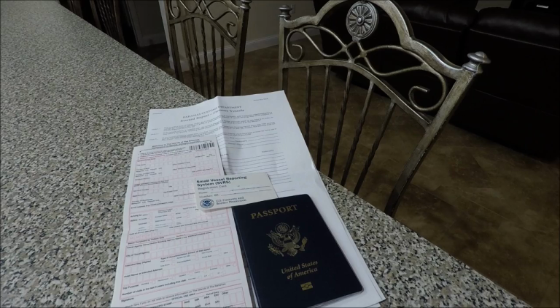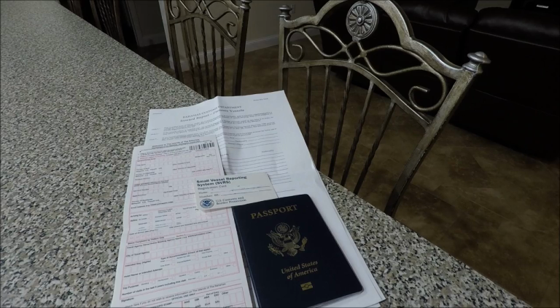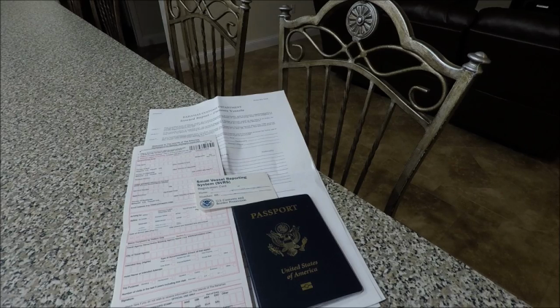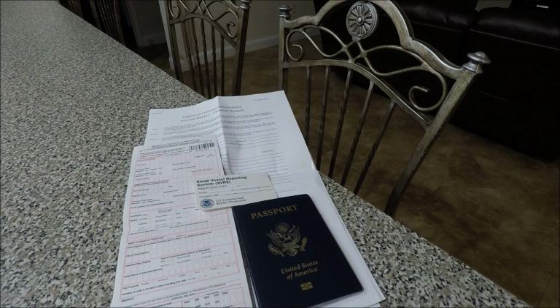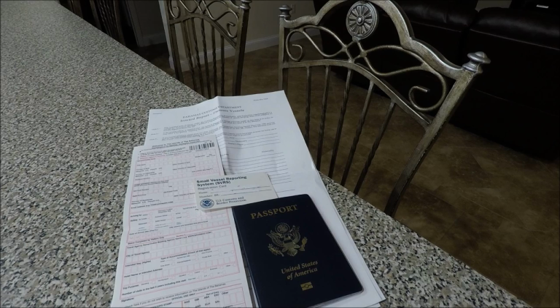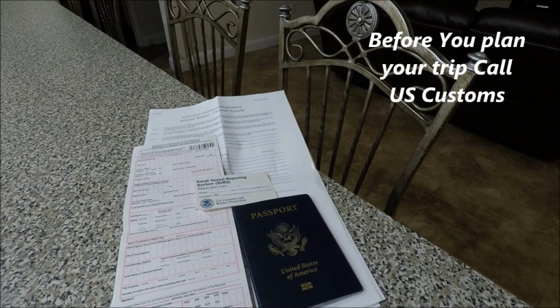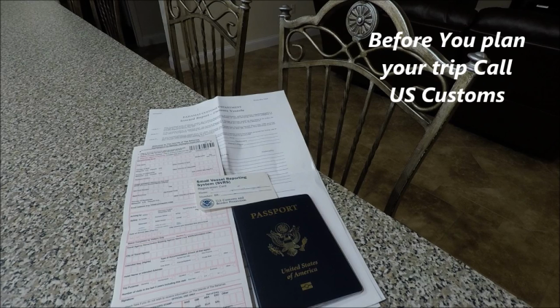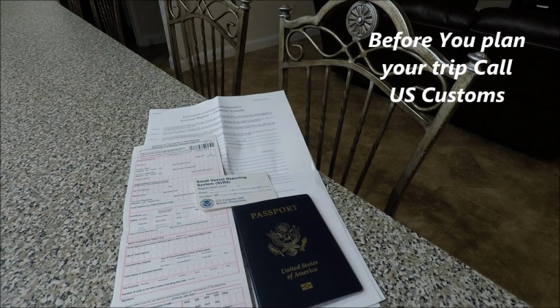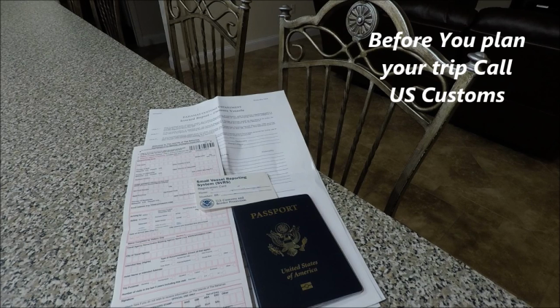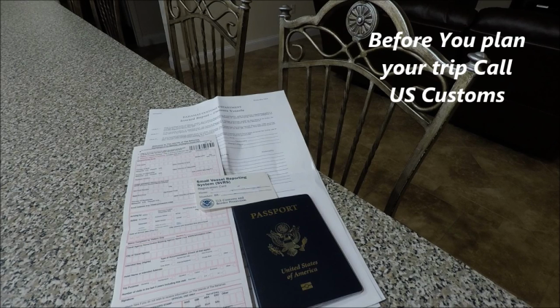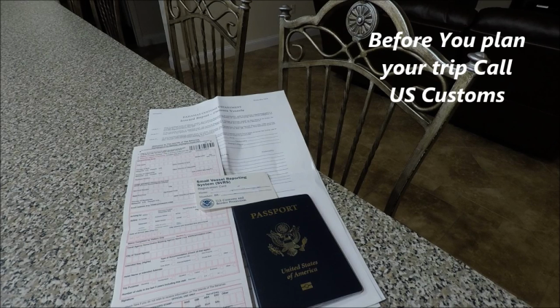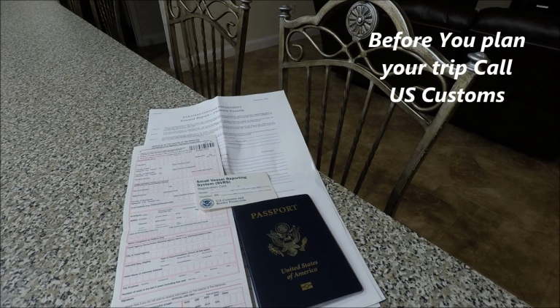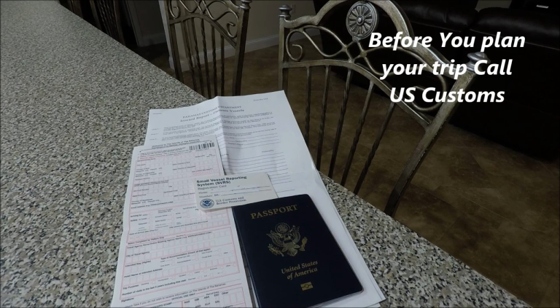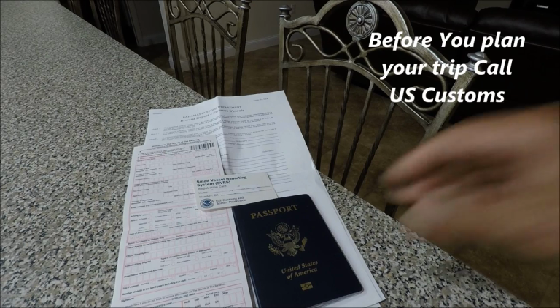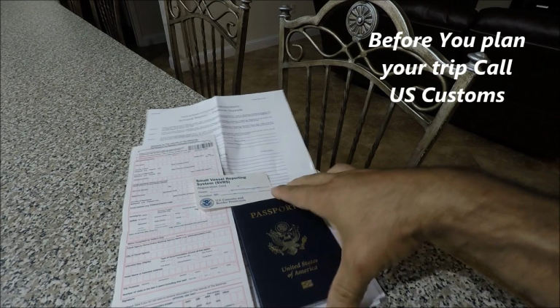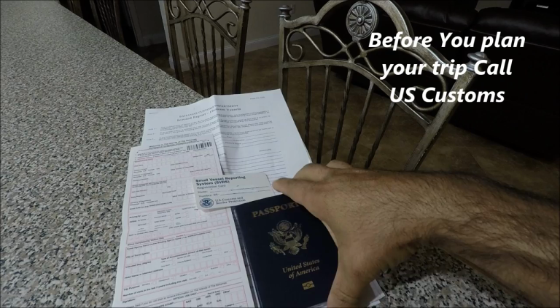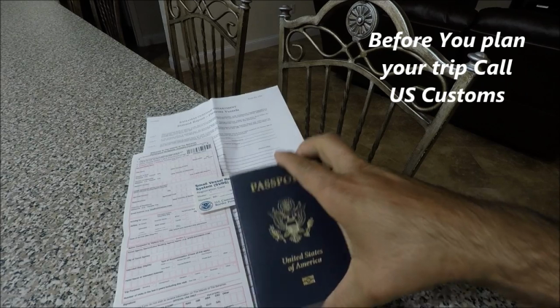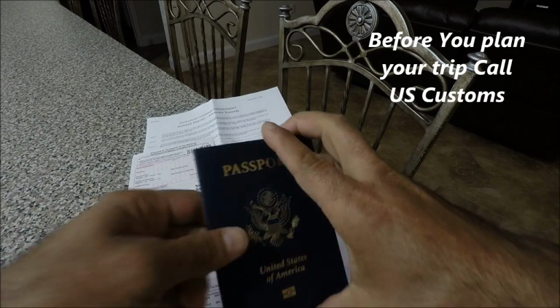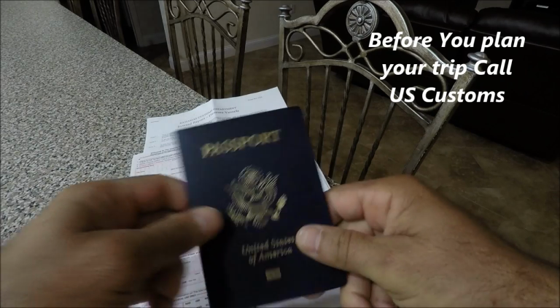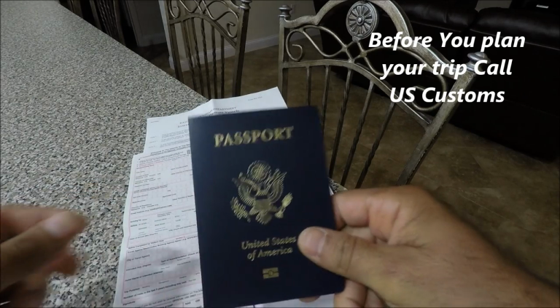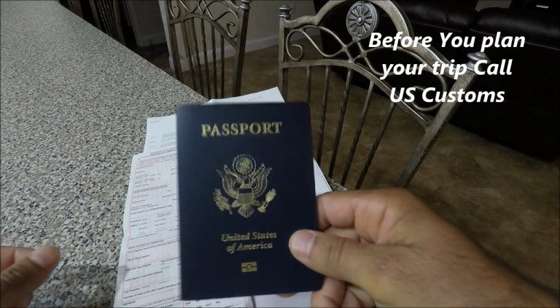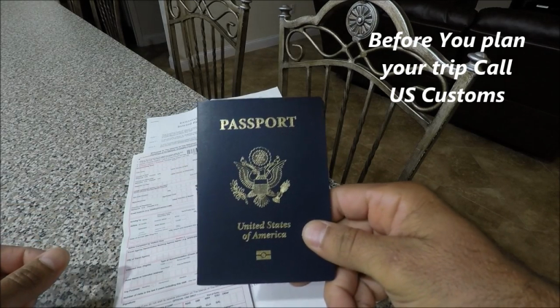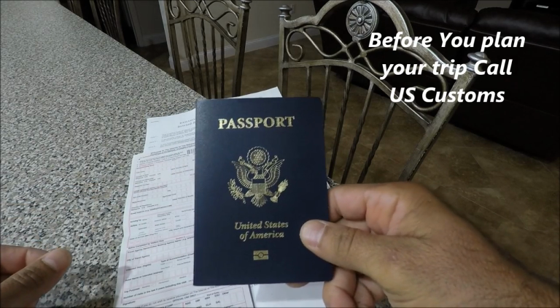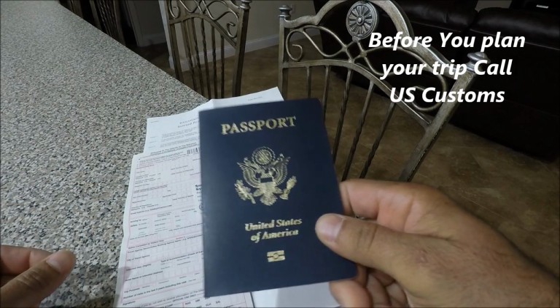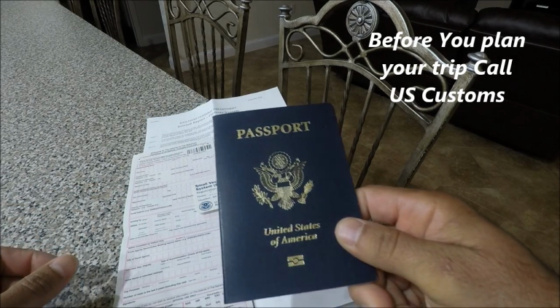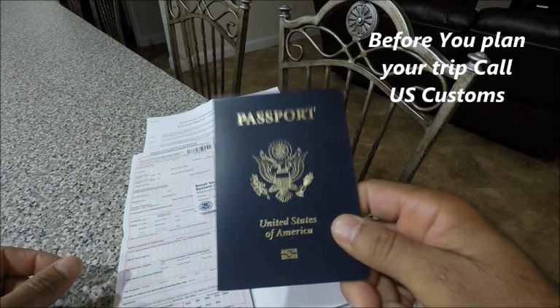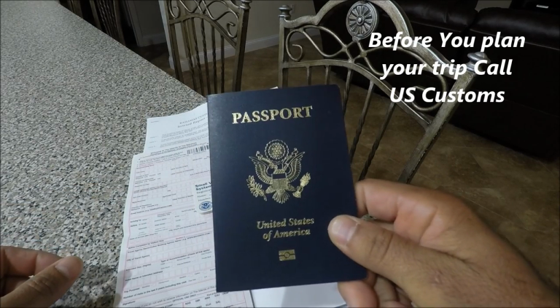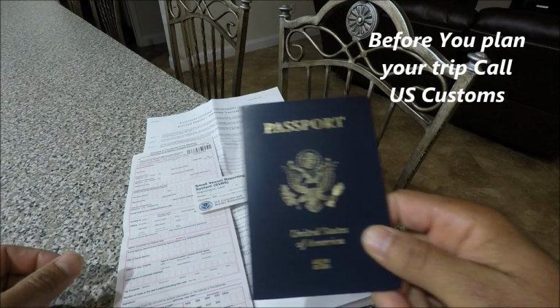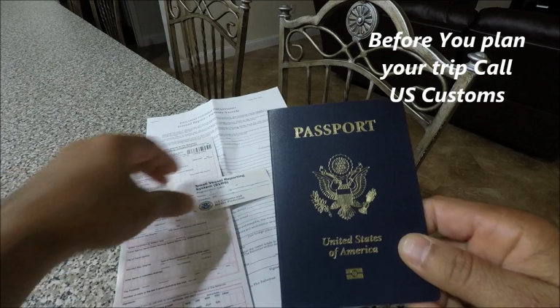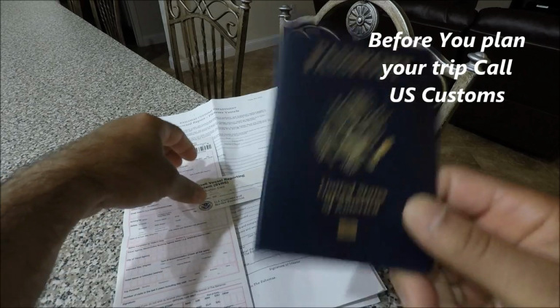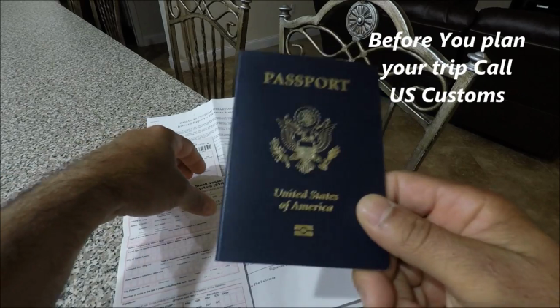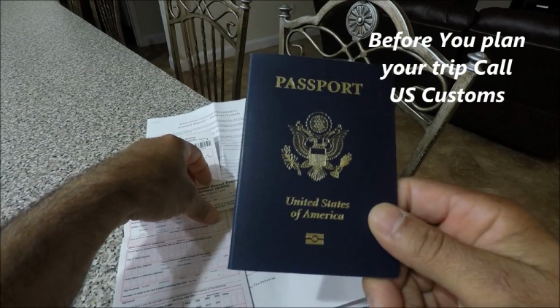Before you go to the Bahamas, I want to show you a couple of things you may want to know. First, have your US passport with you at all times when you travel out of the country.